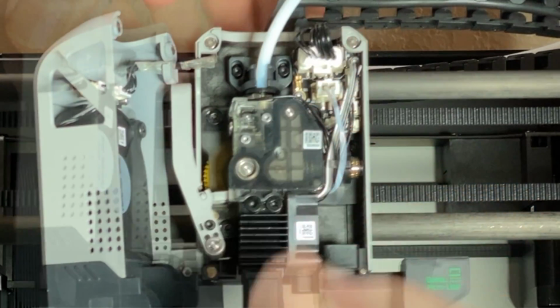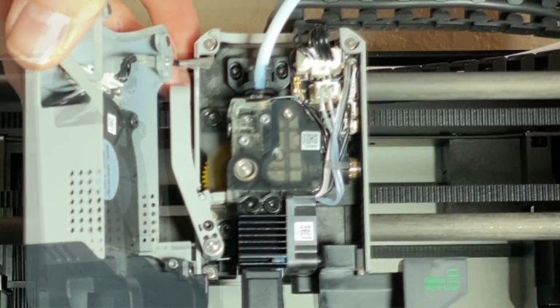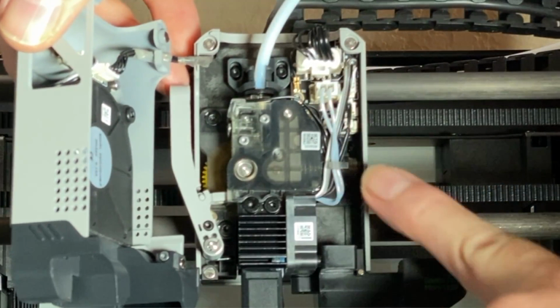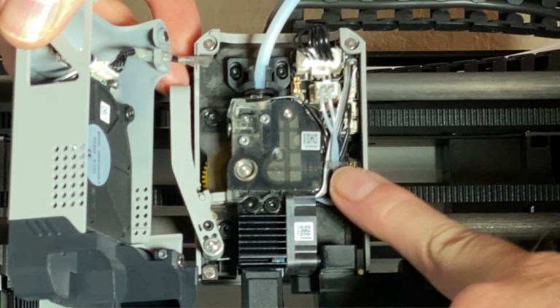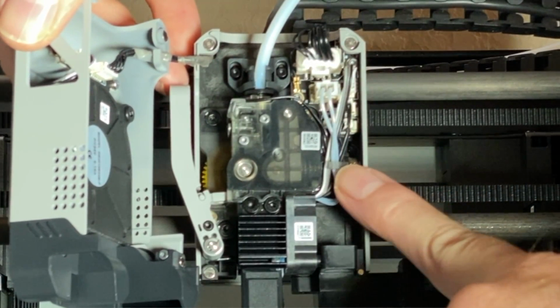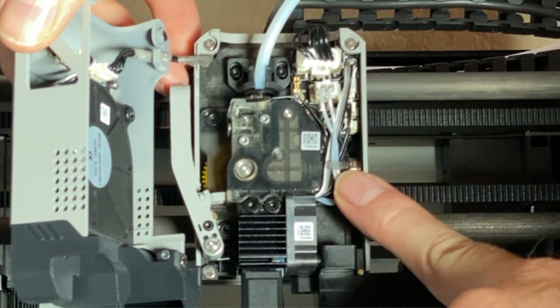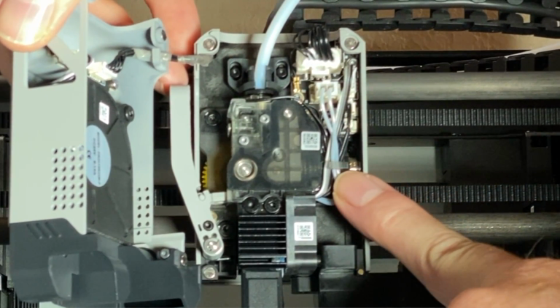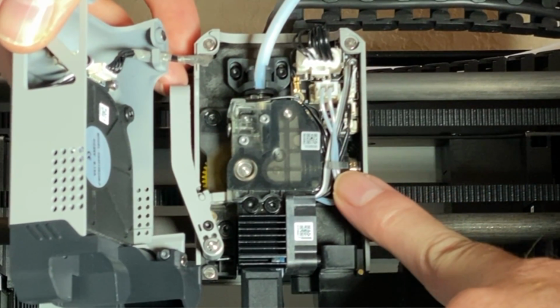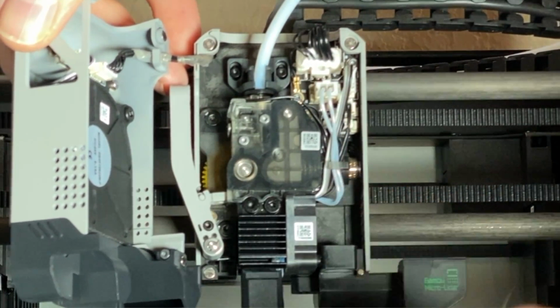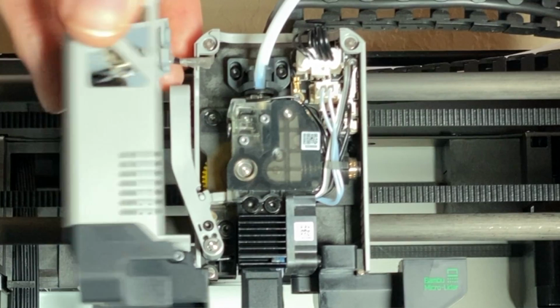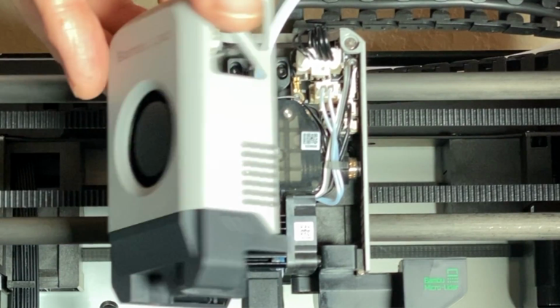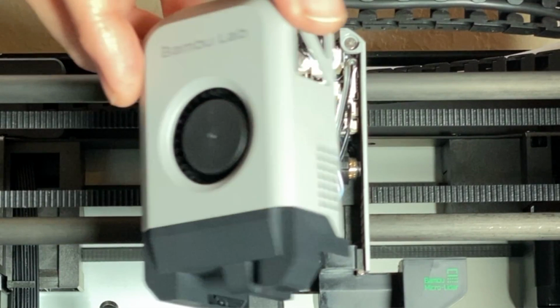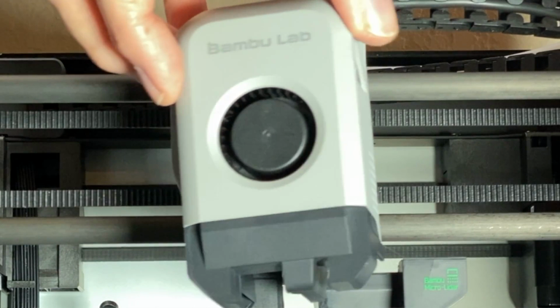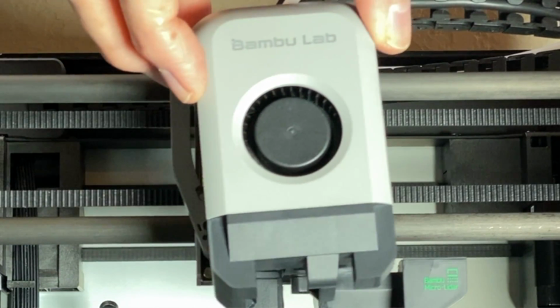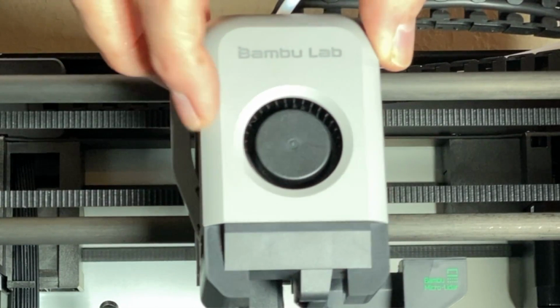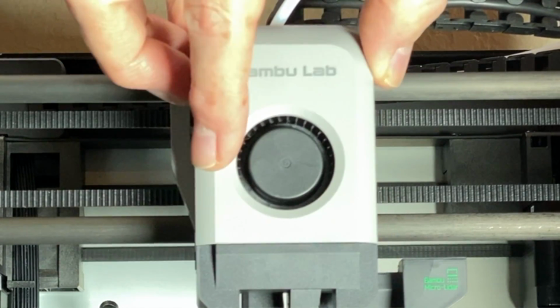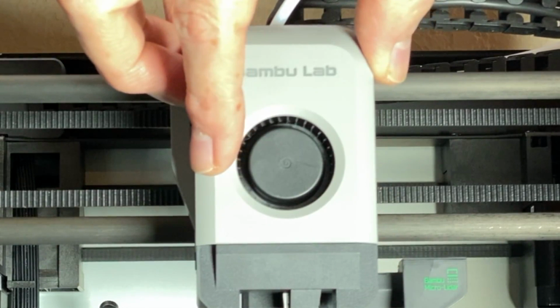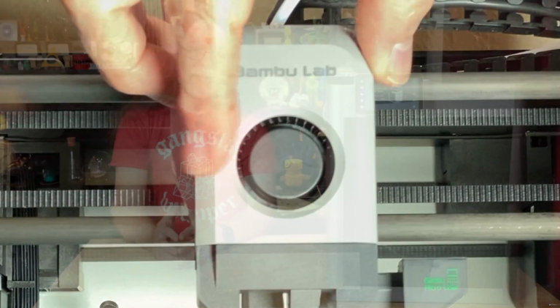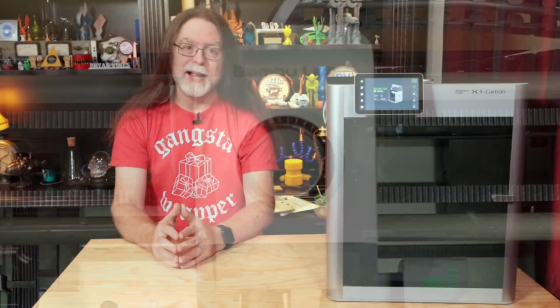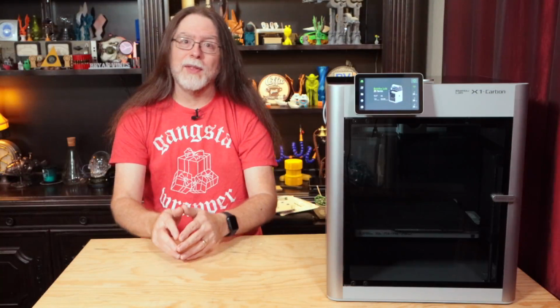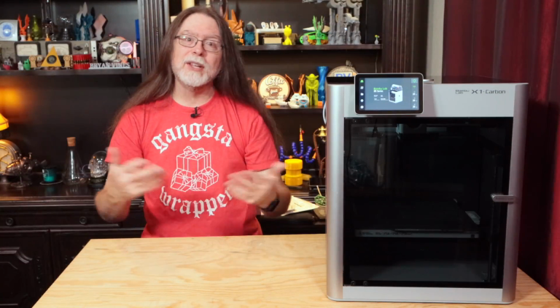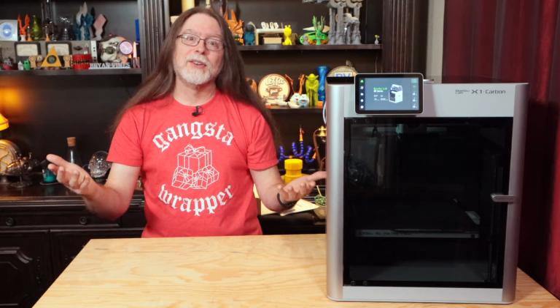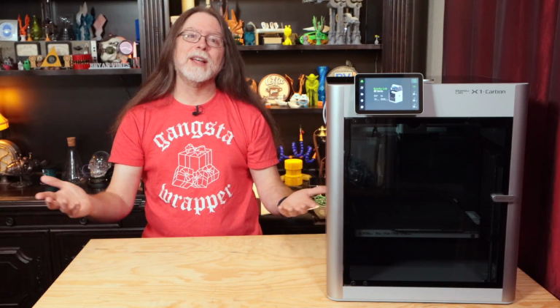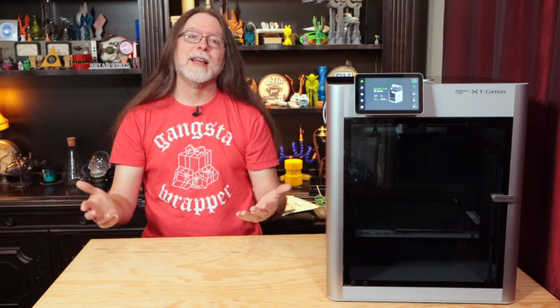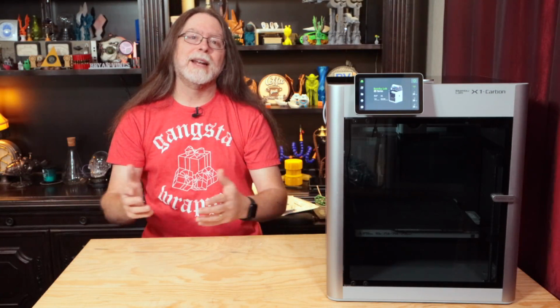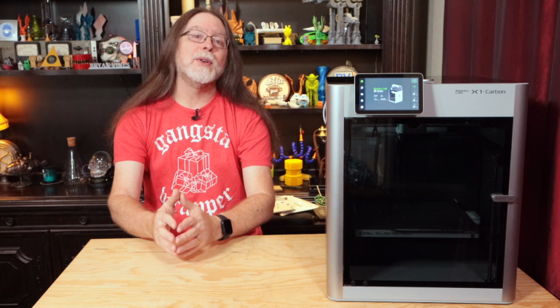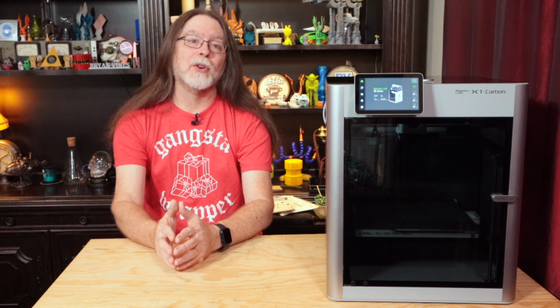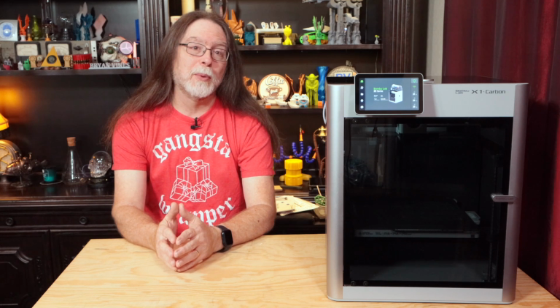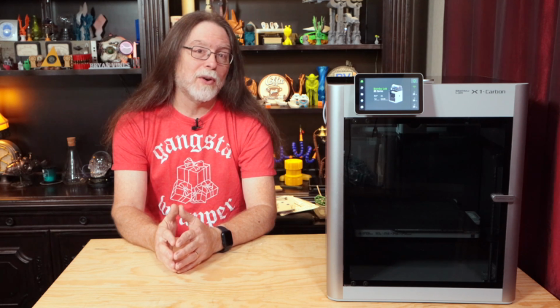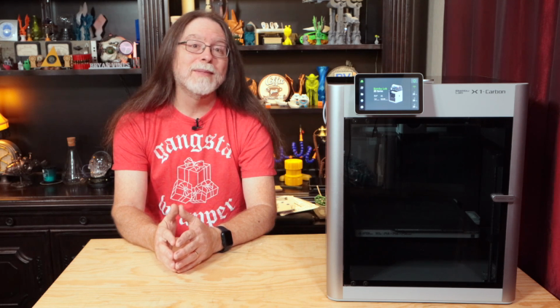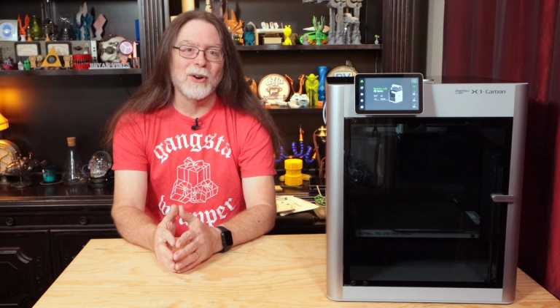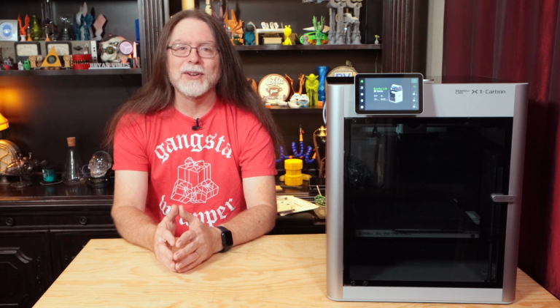Tuck the wires behind this clip to neaten them up, then reattach the front of the tool head. And that's it — you're done. Now you can turn the printer on and start printing.